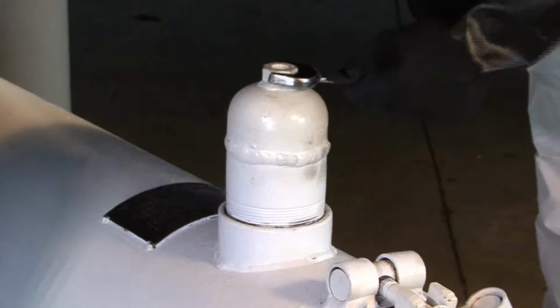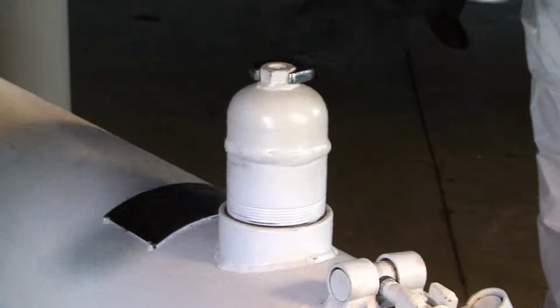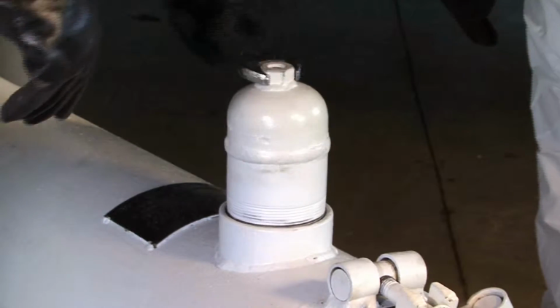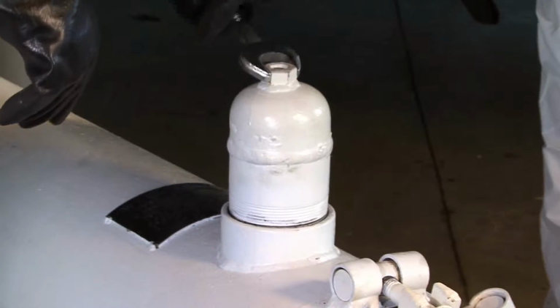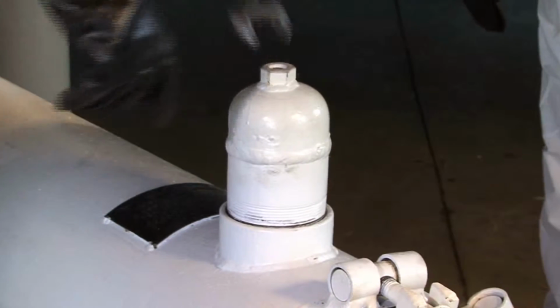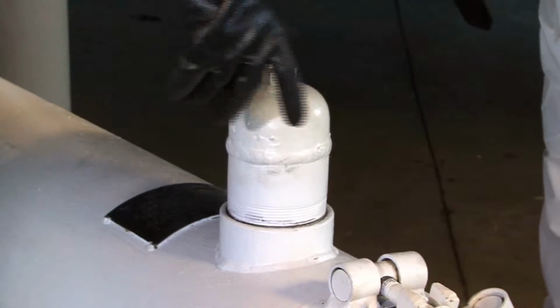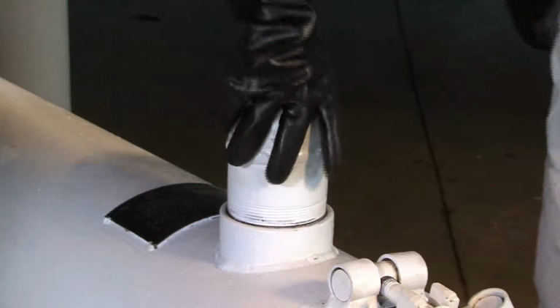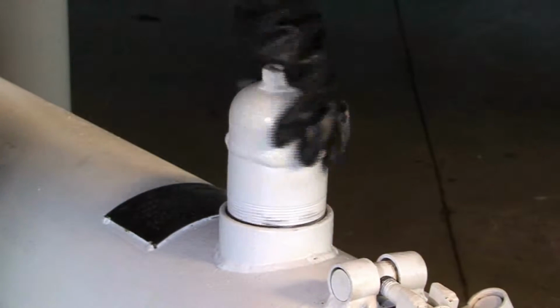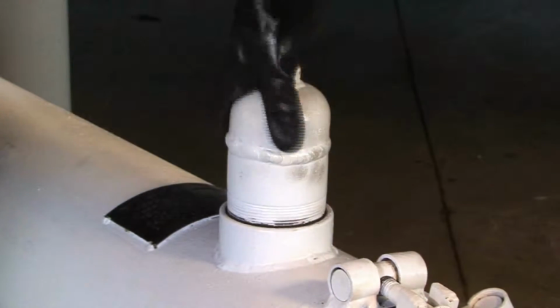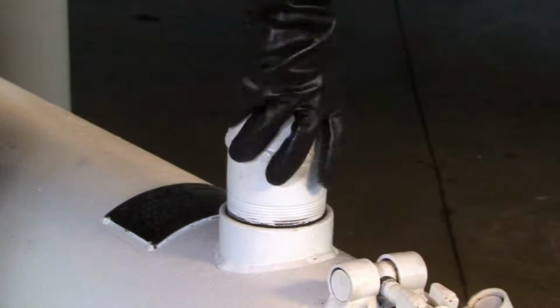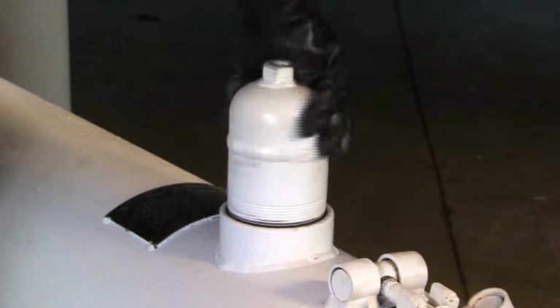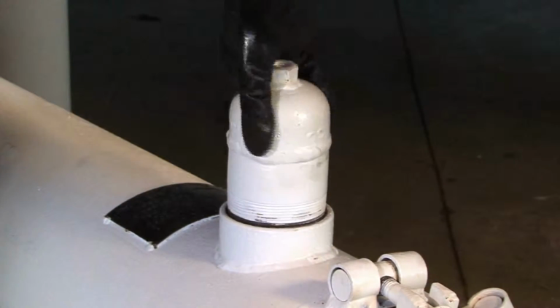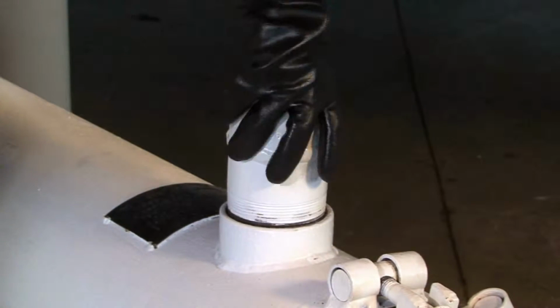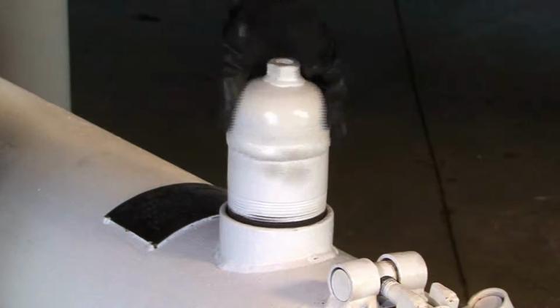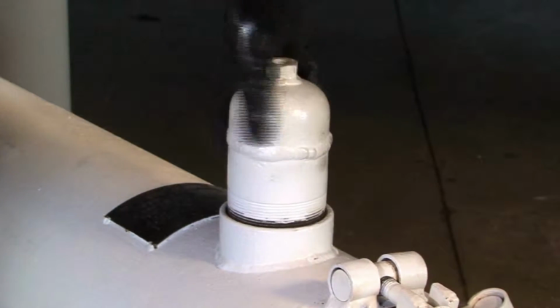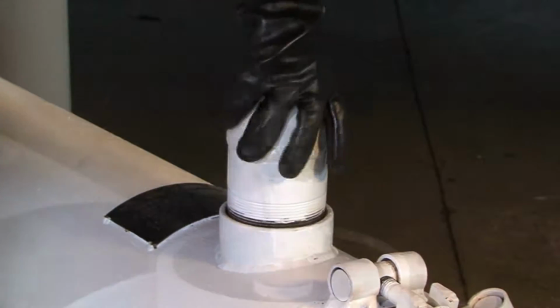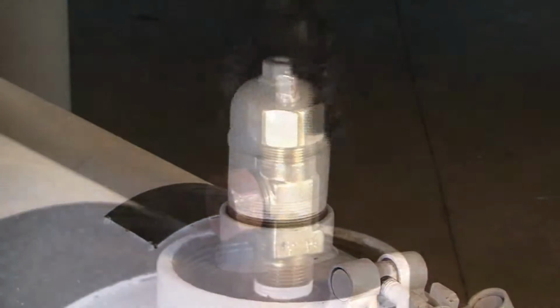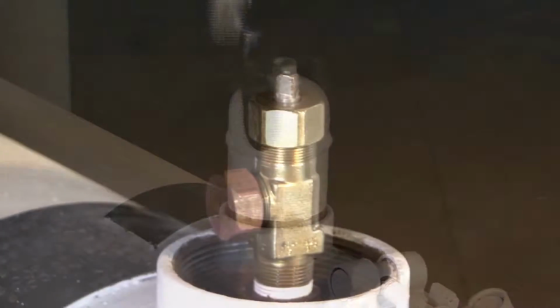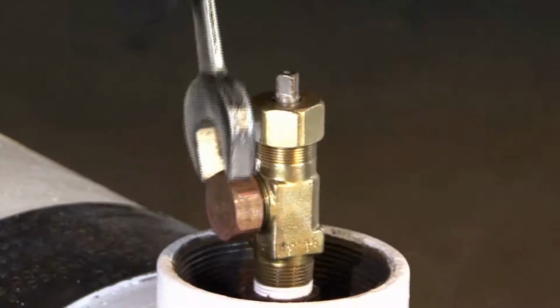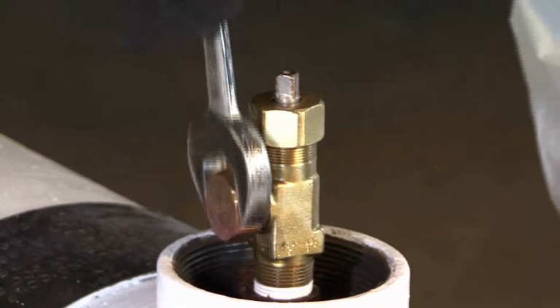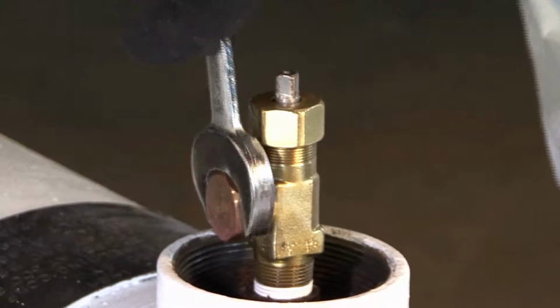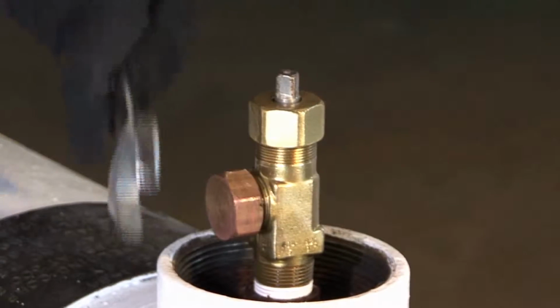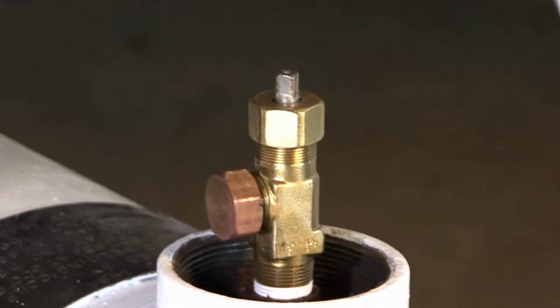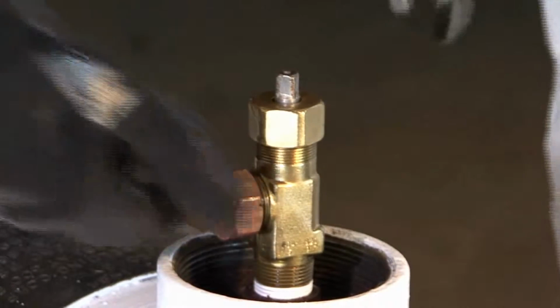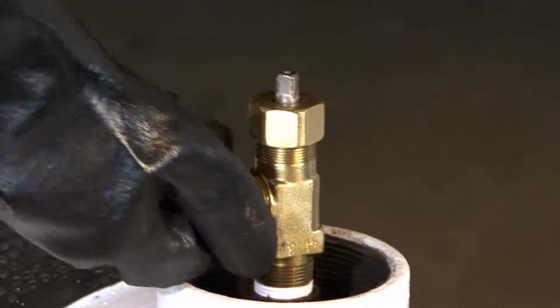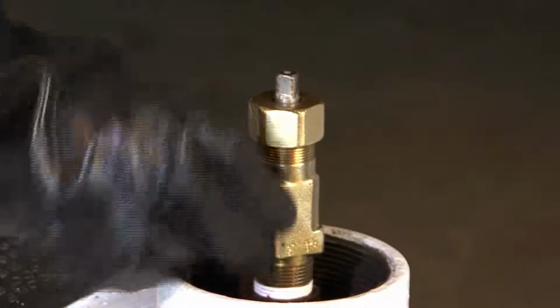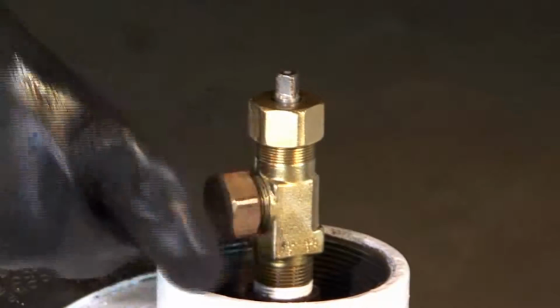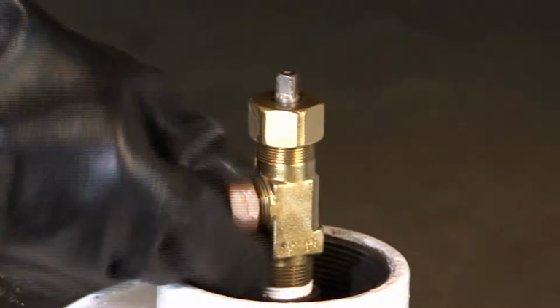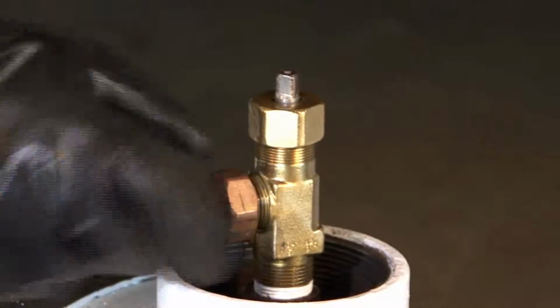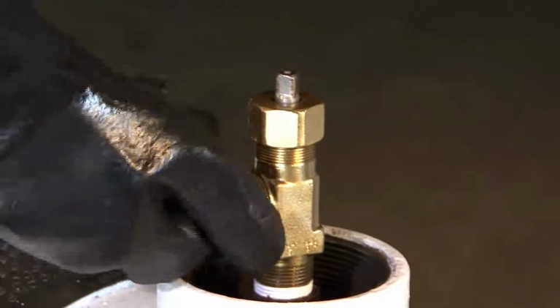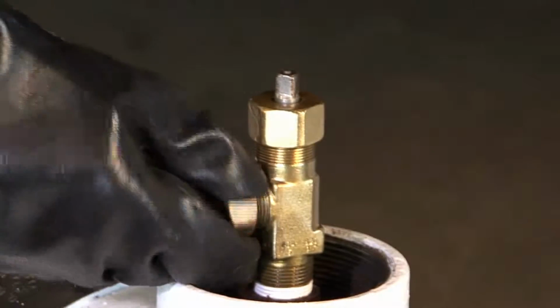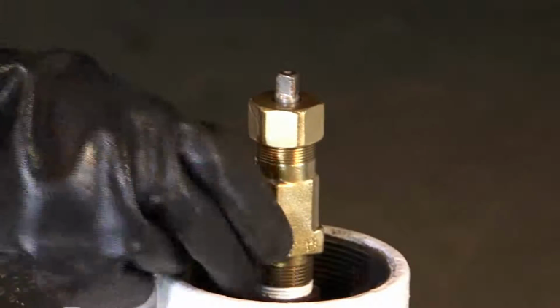Remove the valve protective cap from the vent valve on the recovery vessel. Remove the outlet cap and open the vent valve on the recovery vessel.